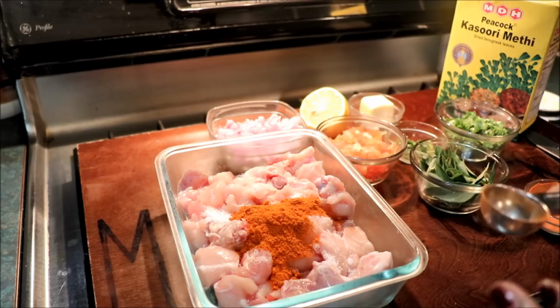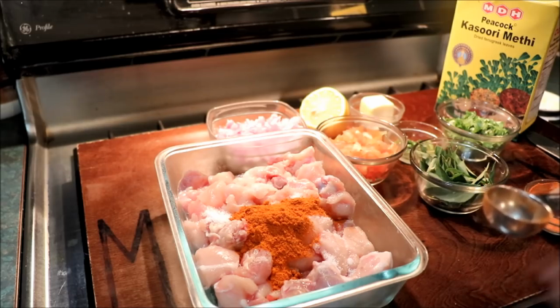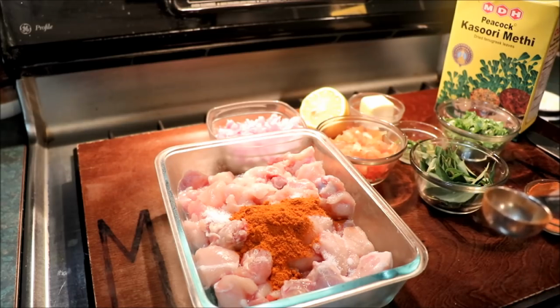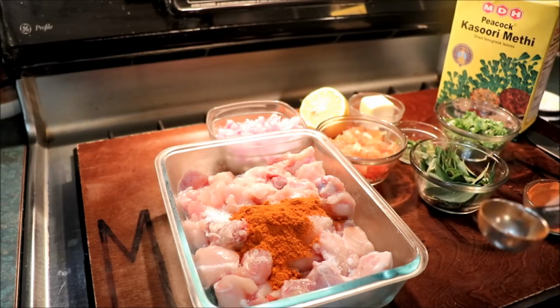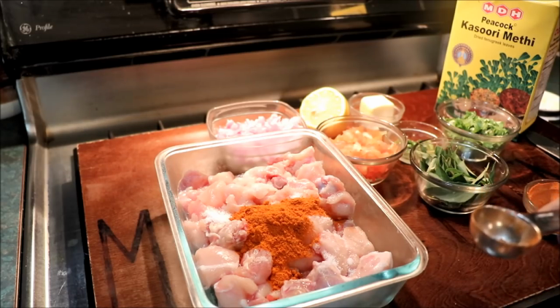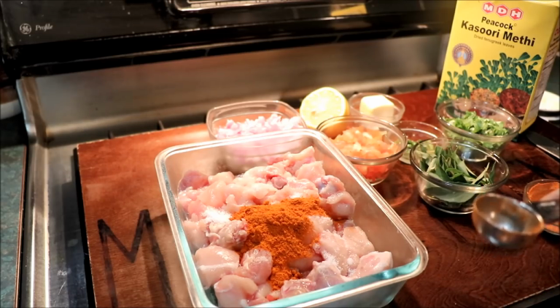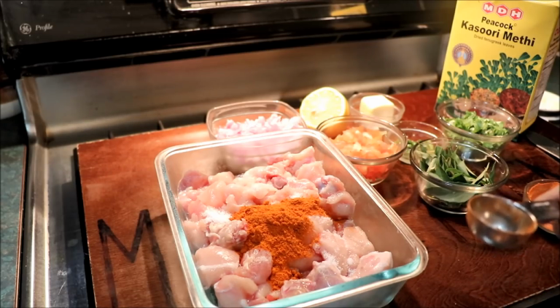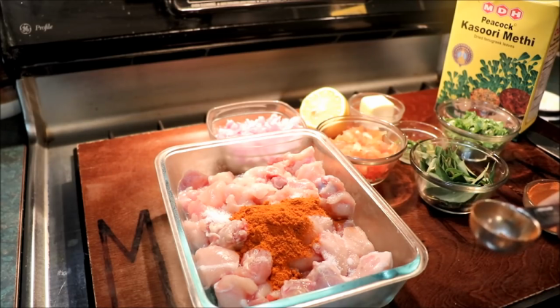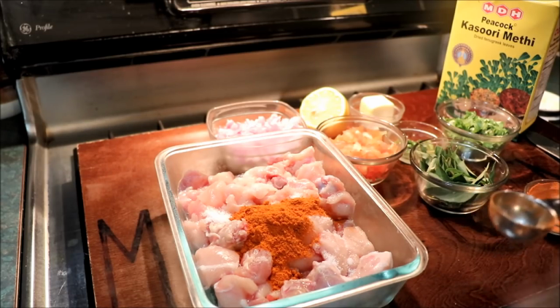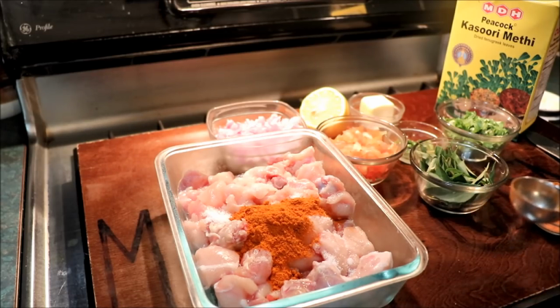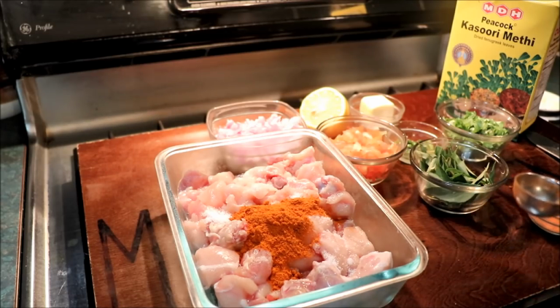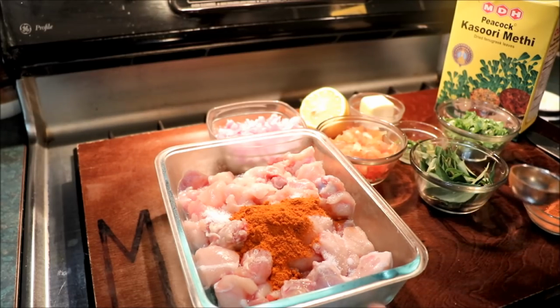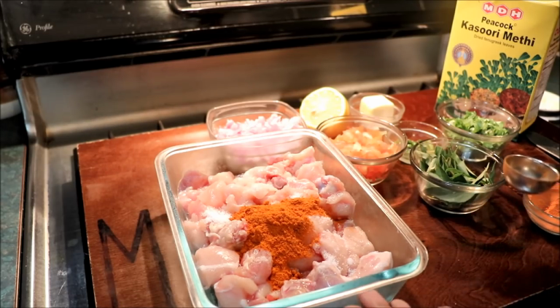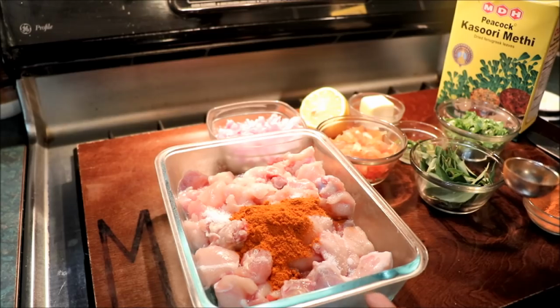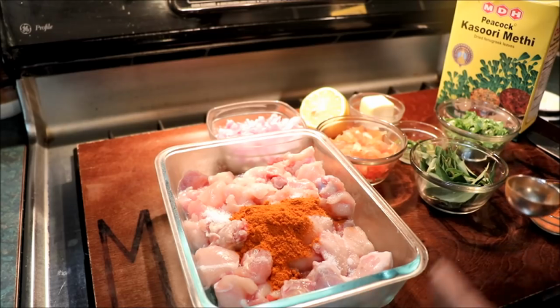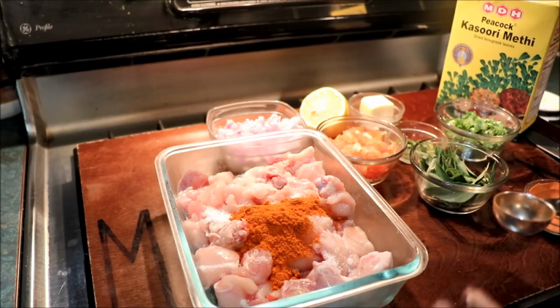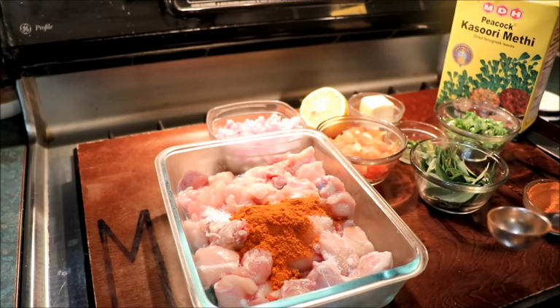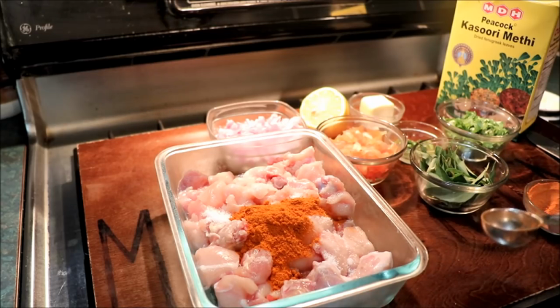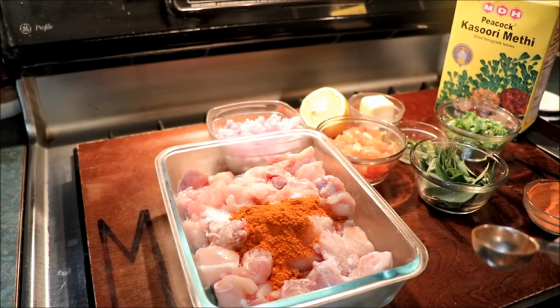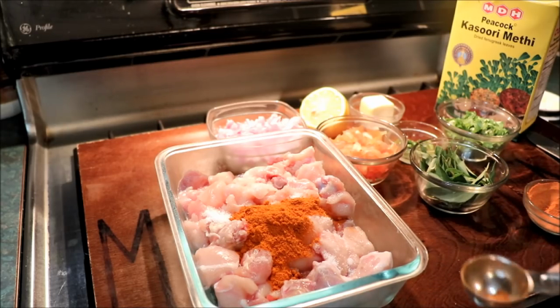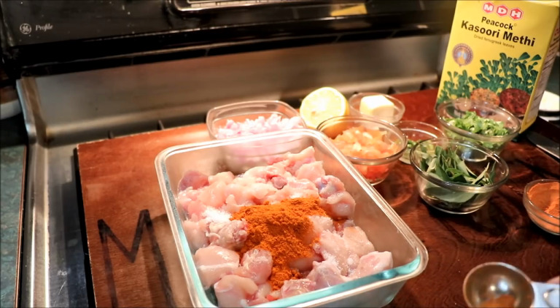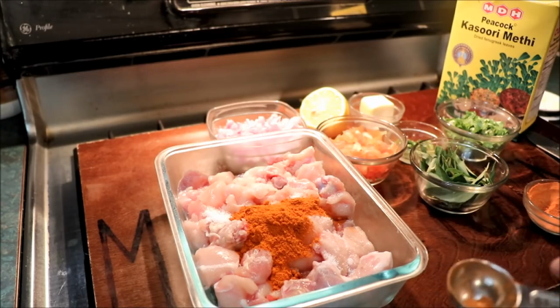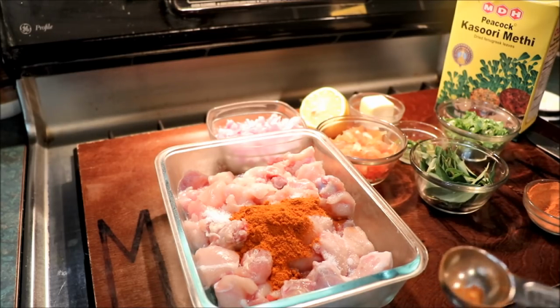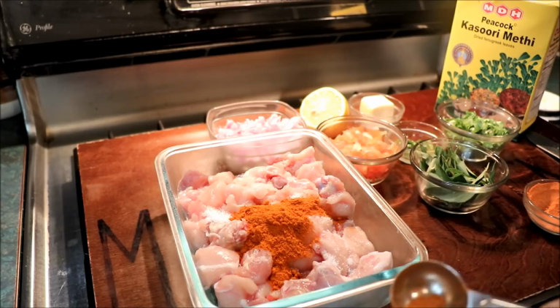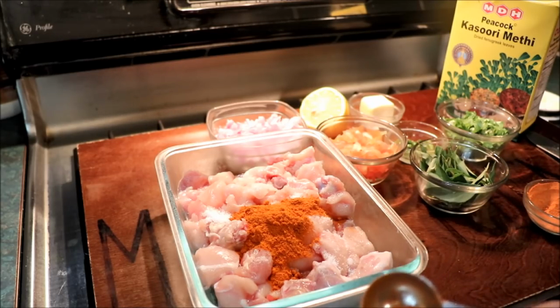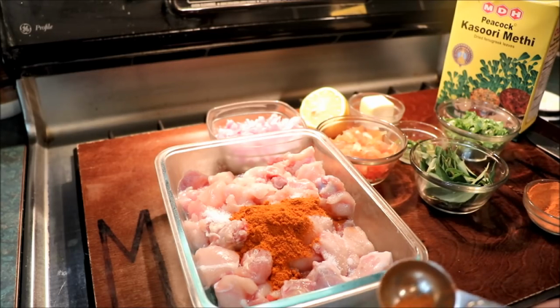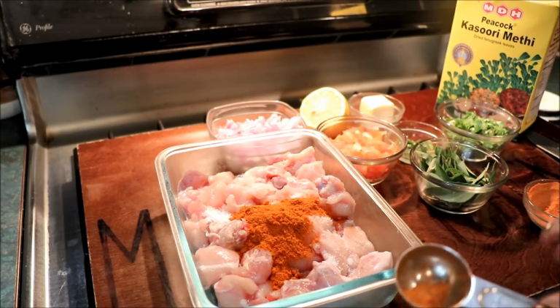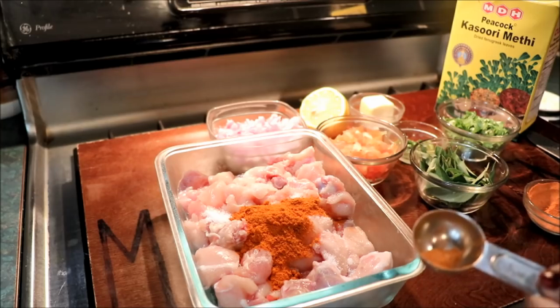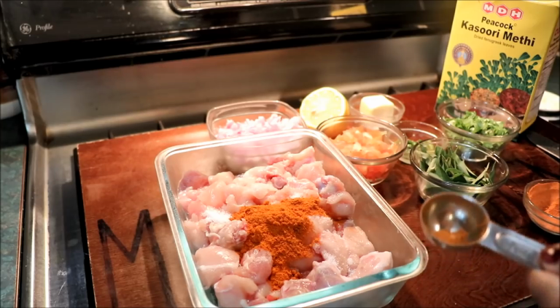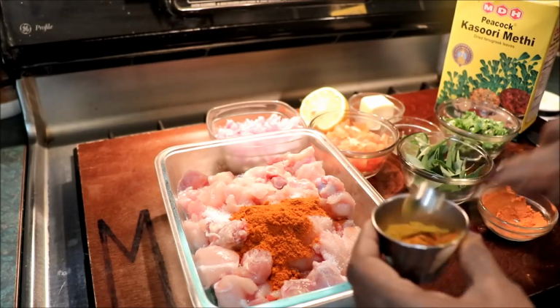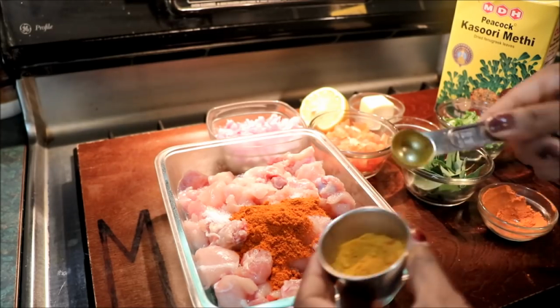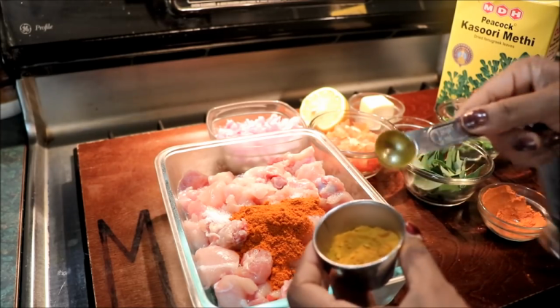If you mix it with some other family, then you will cook for 15 minutes.